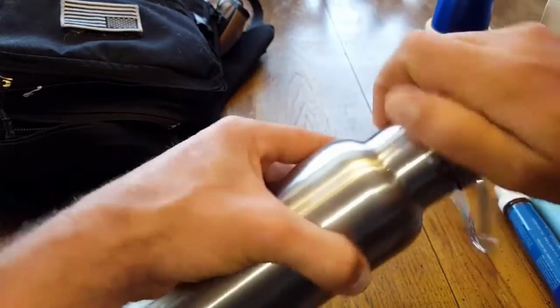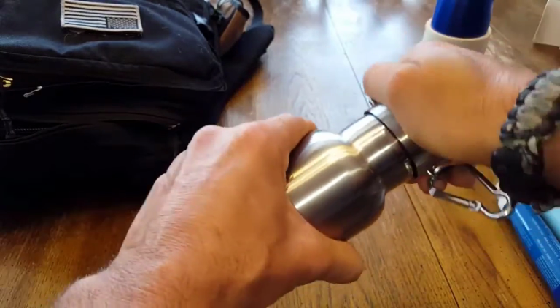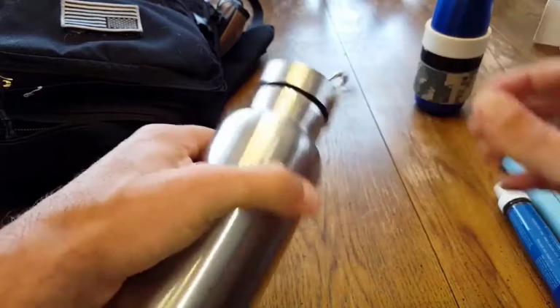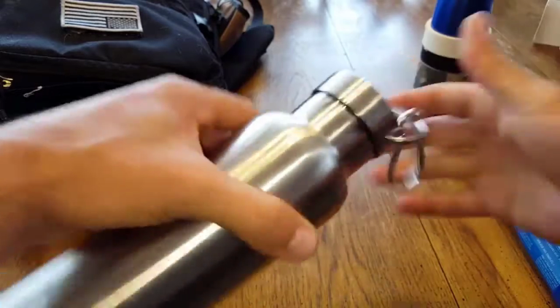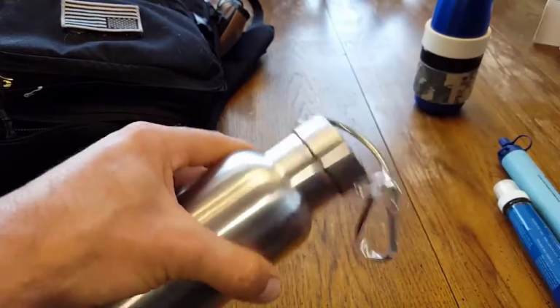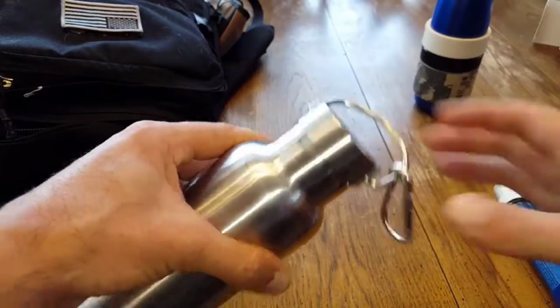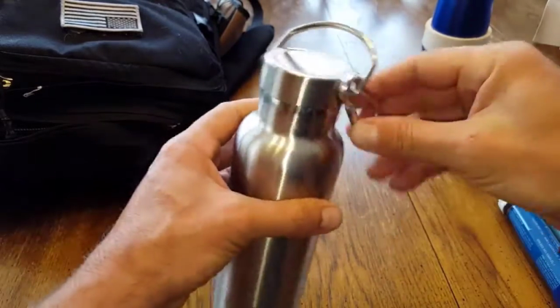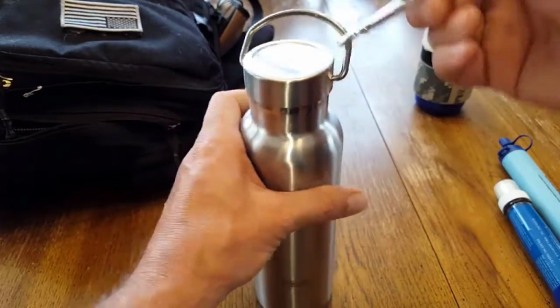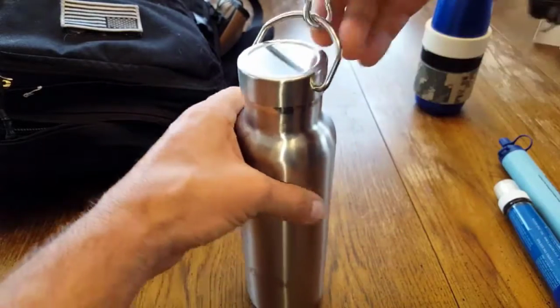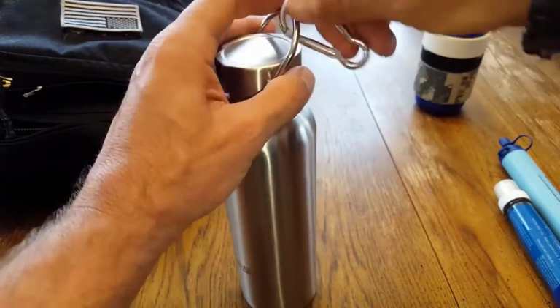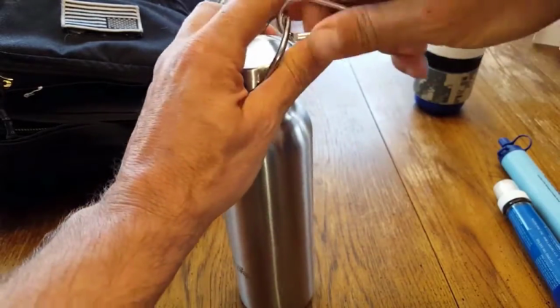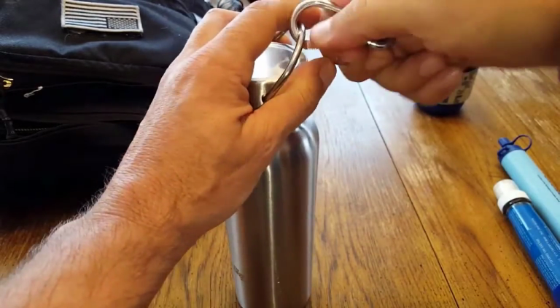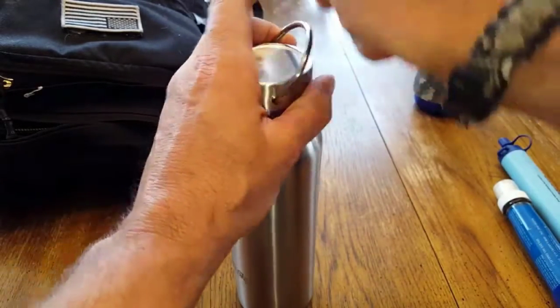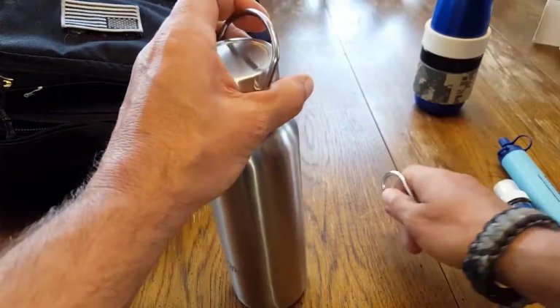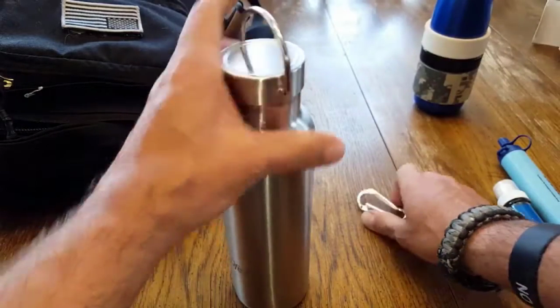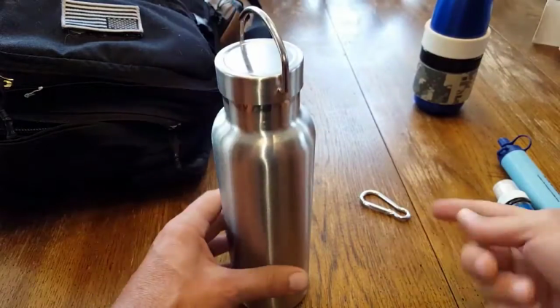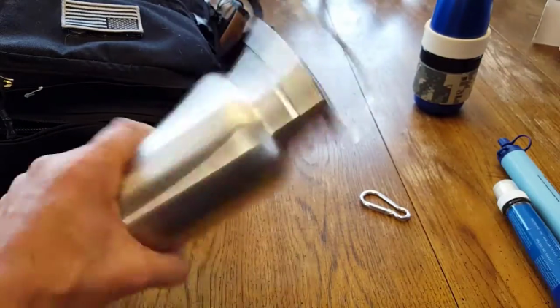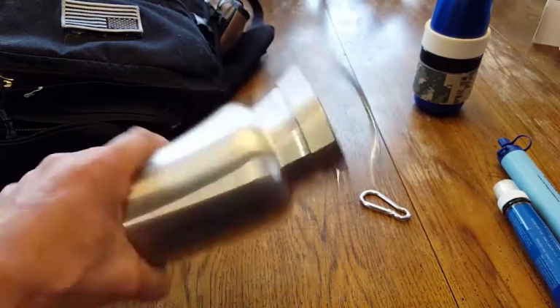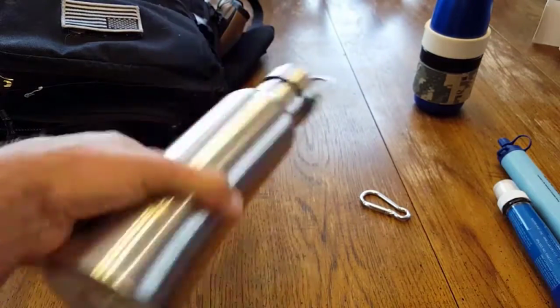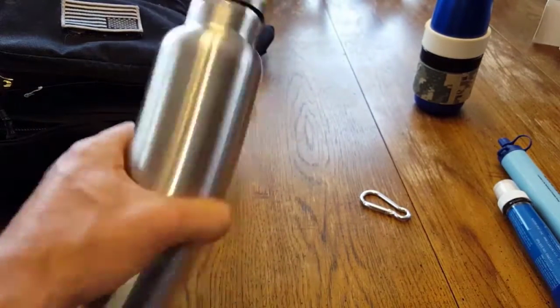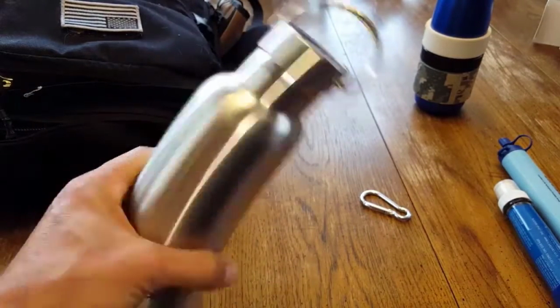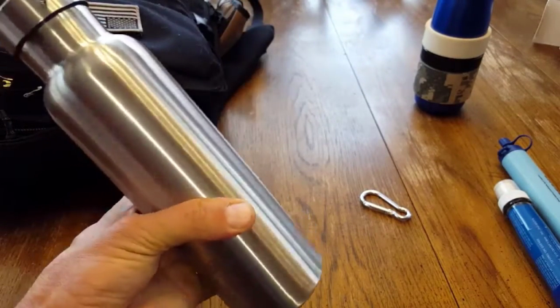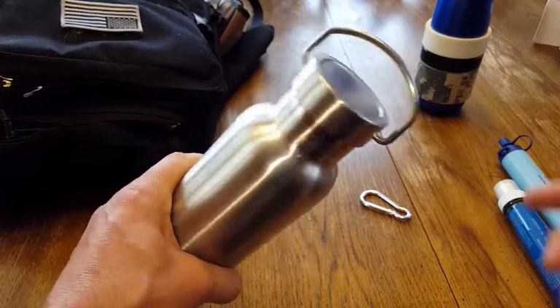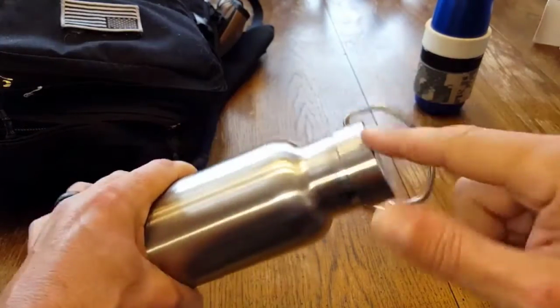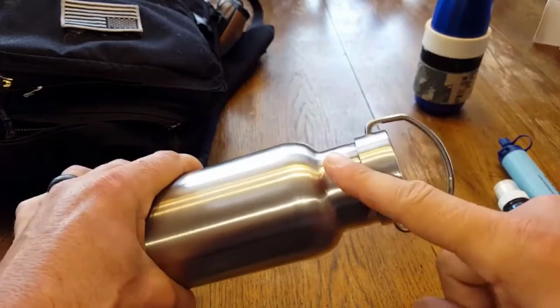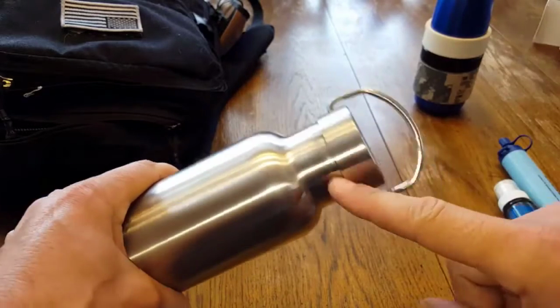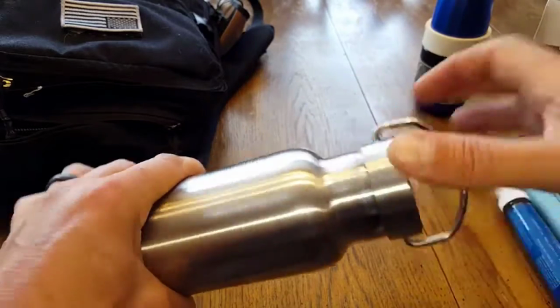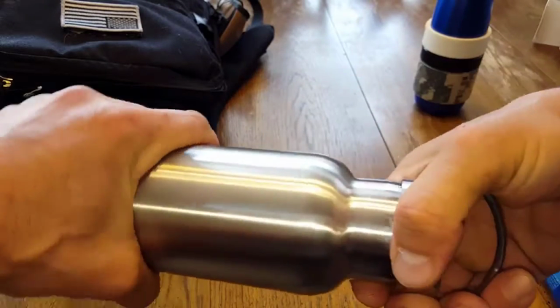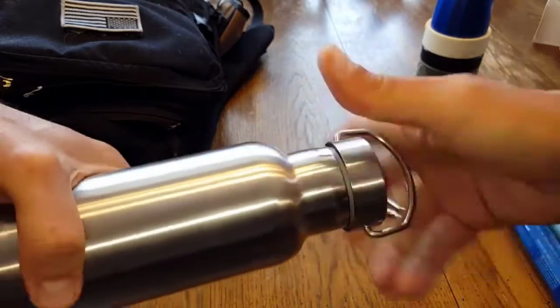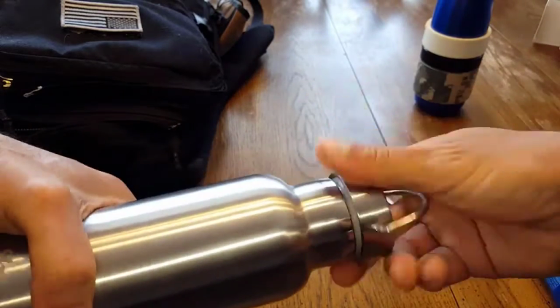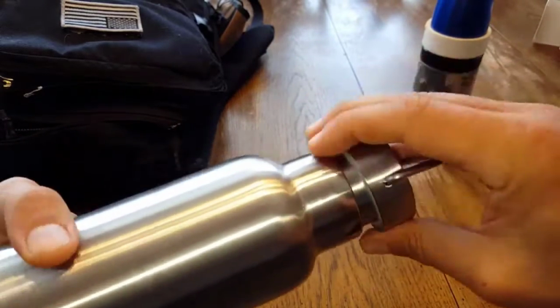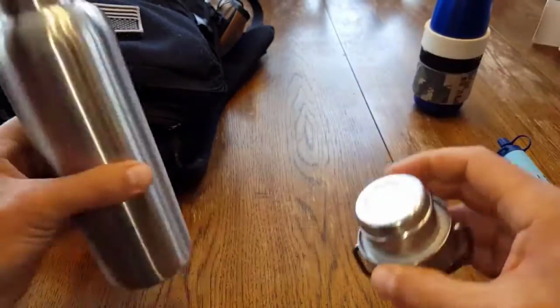There's a lot of rattling, and I don't really like that while out on the trail, especially with everything else in my bag. Once I take the carabiner off, no rattling at all, which is nice — especially since you have metal on metal here.